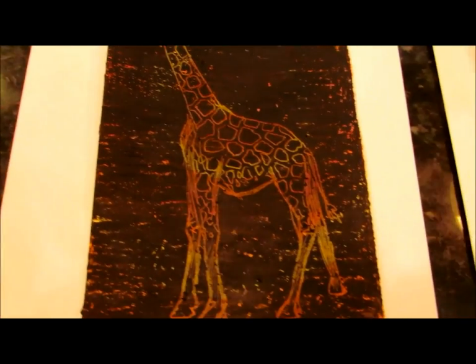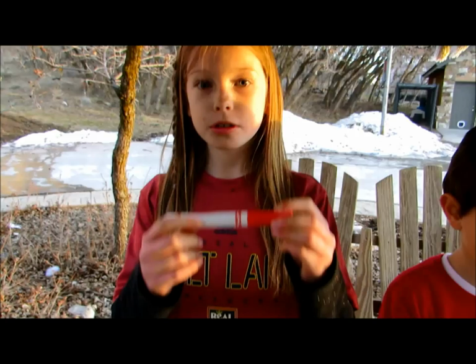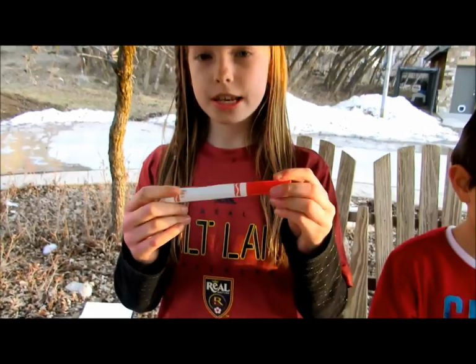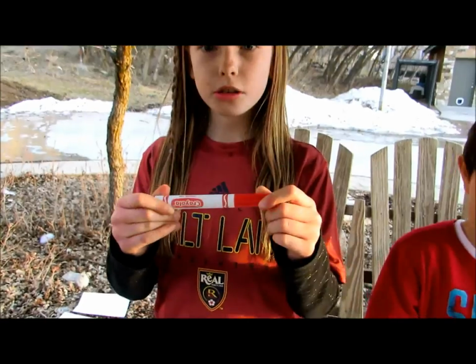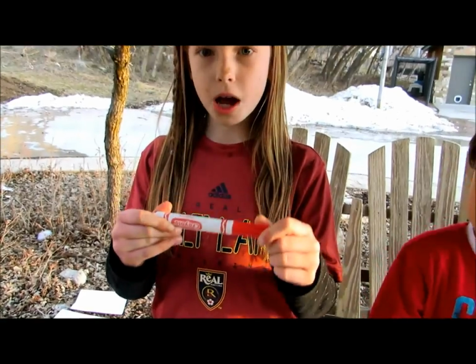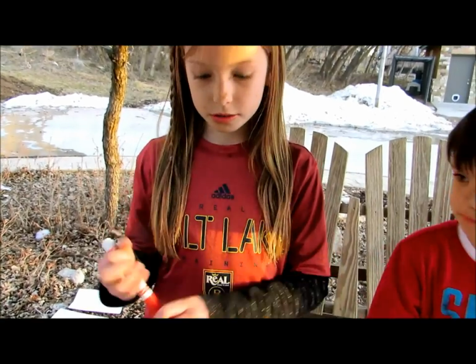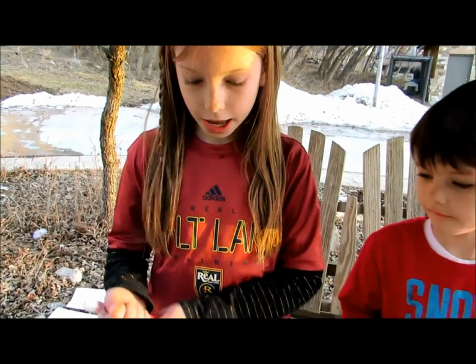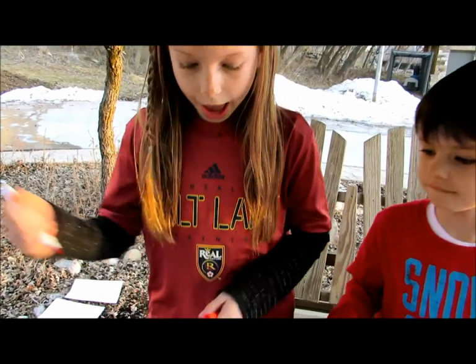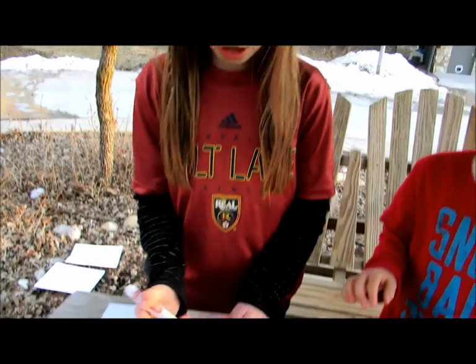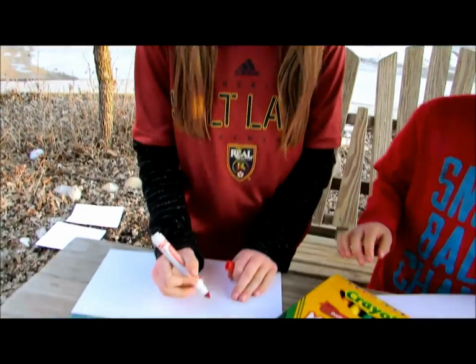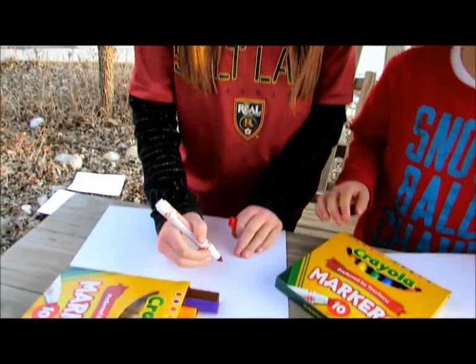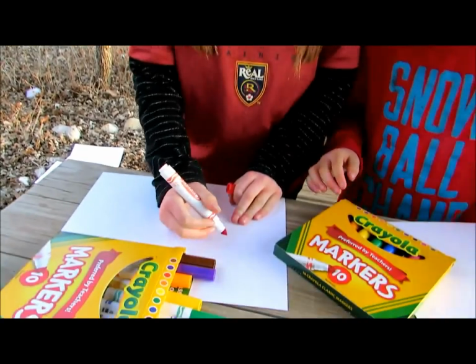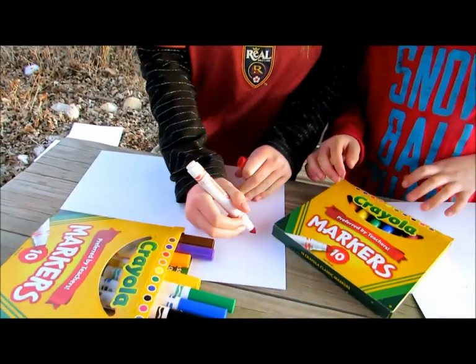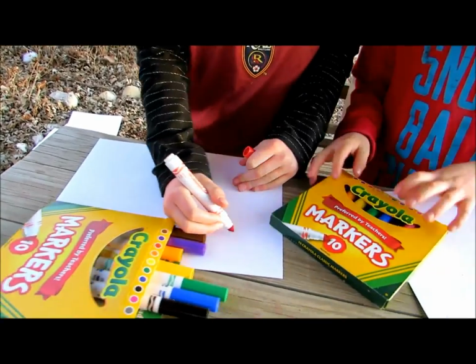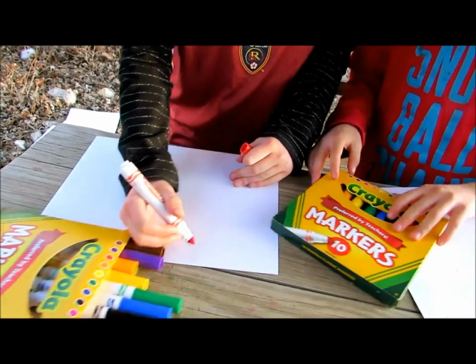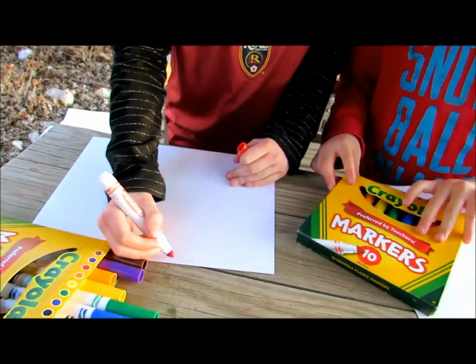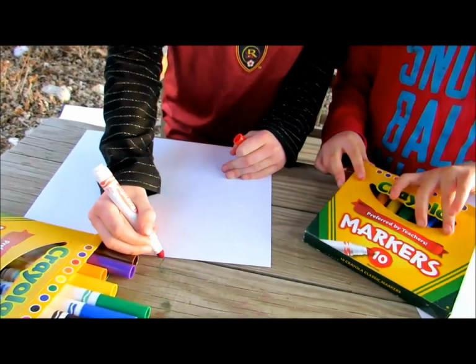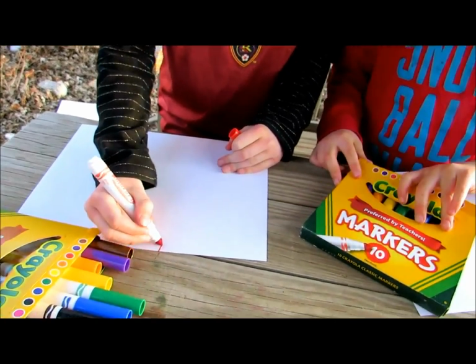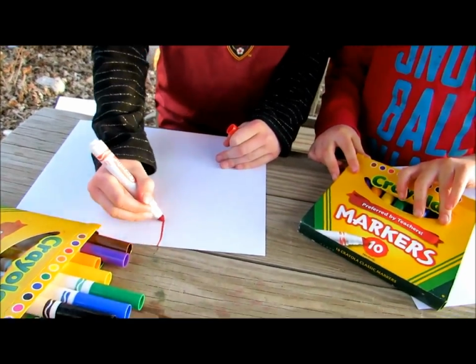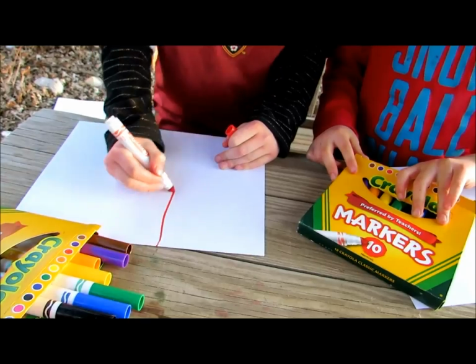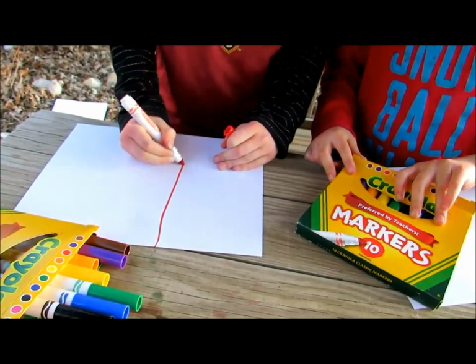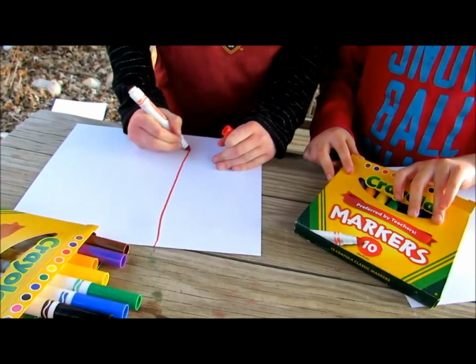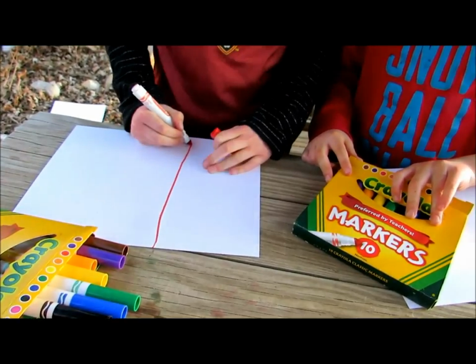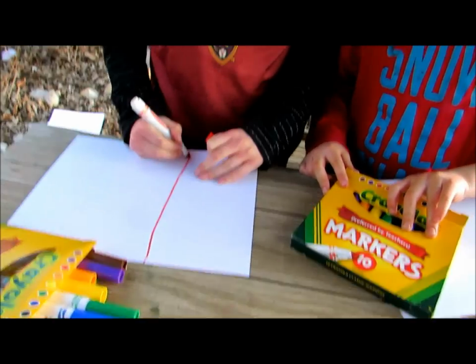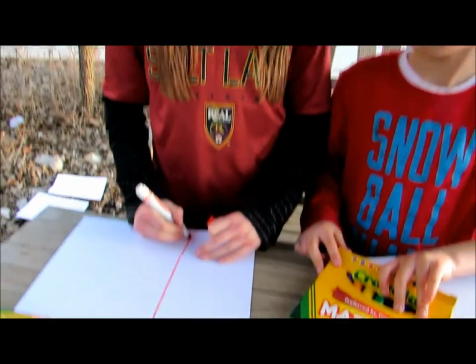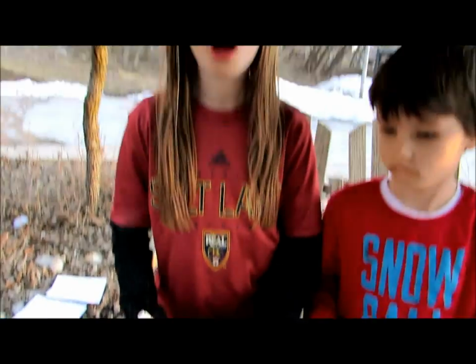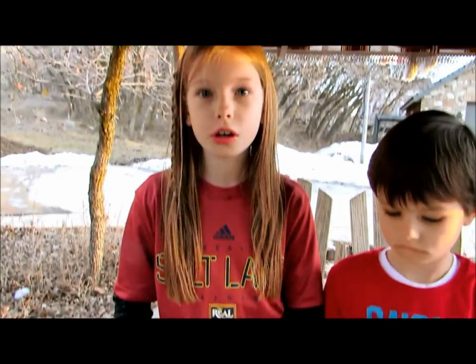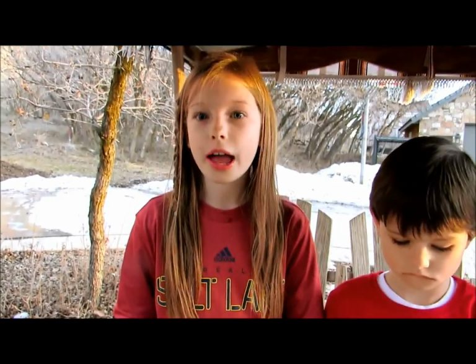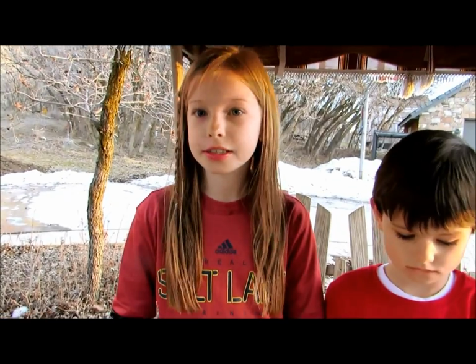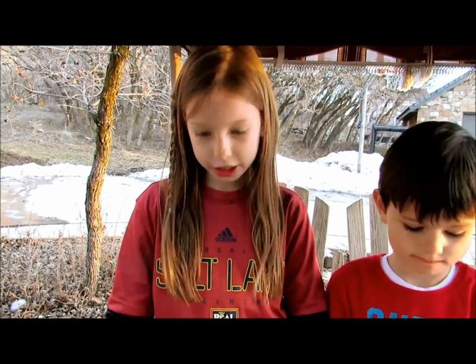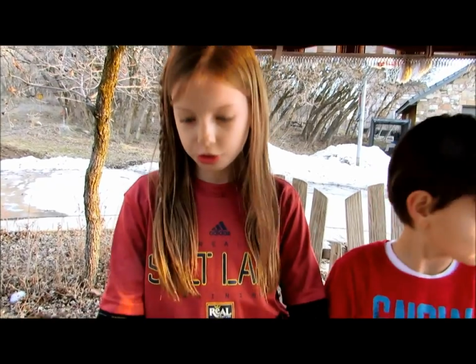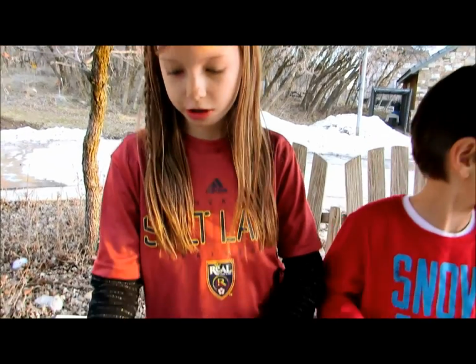Take your markers and color the entire paper with whatever color and design you want.